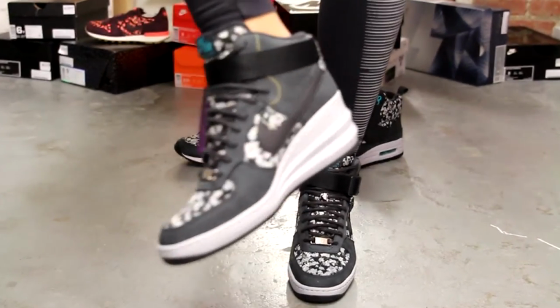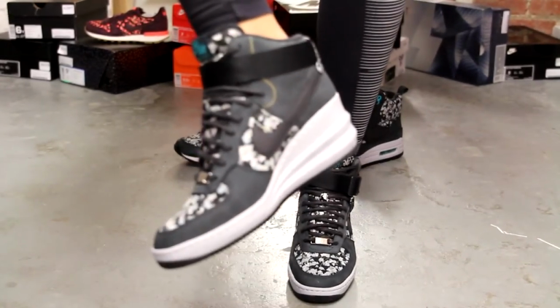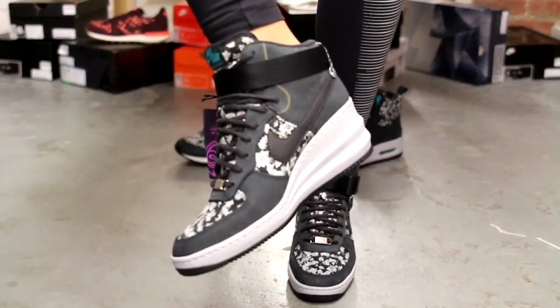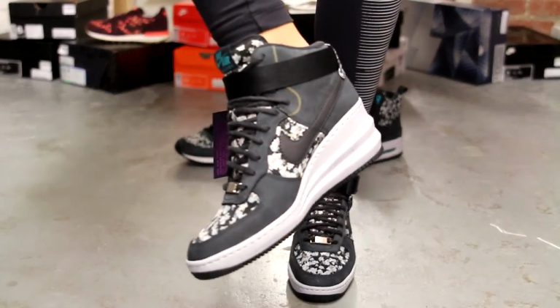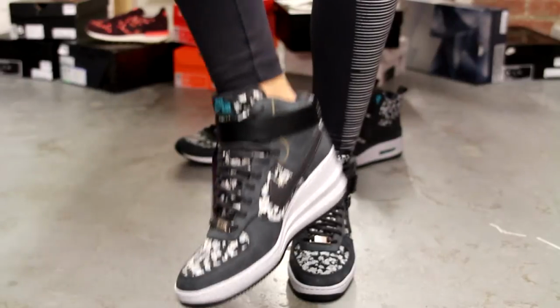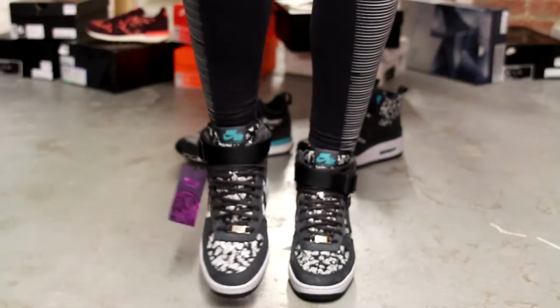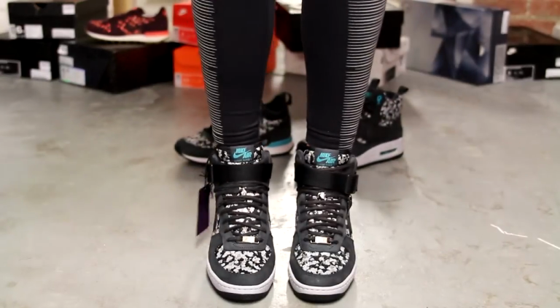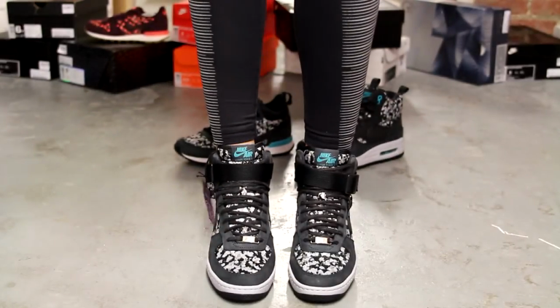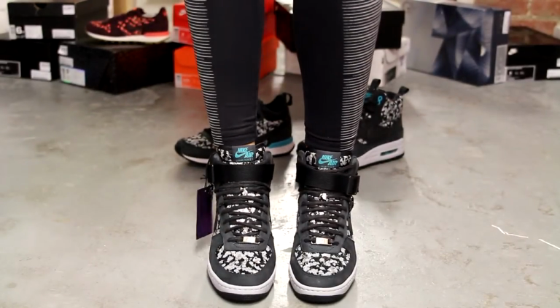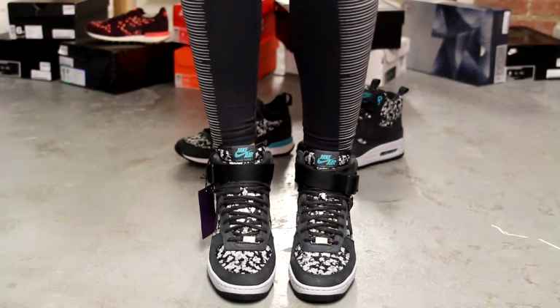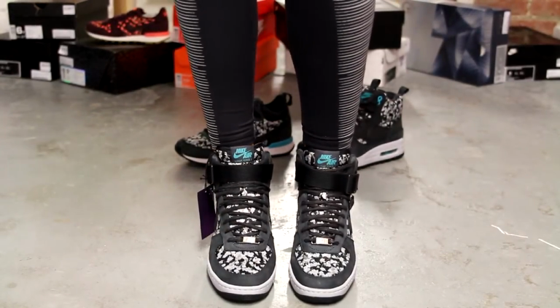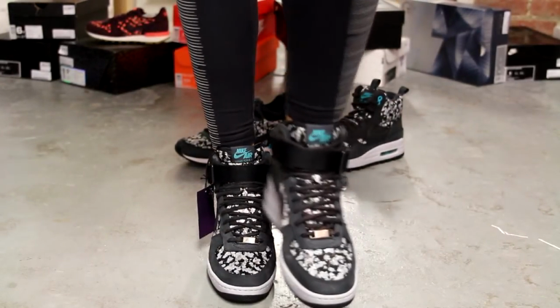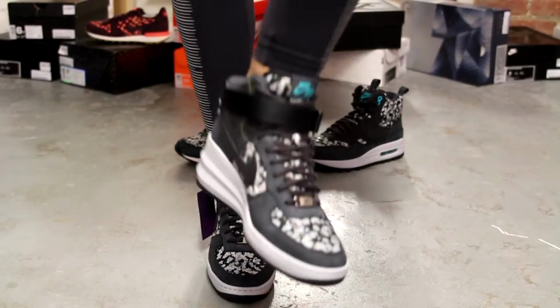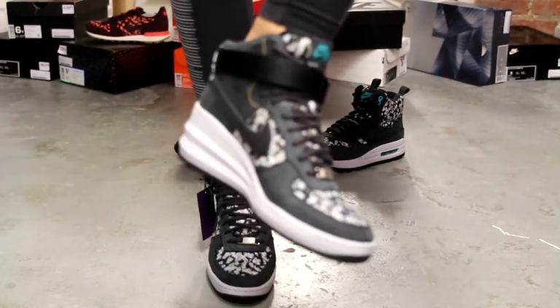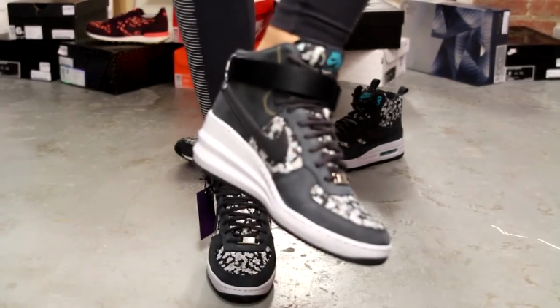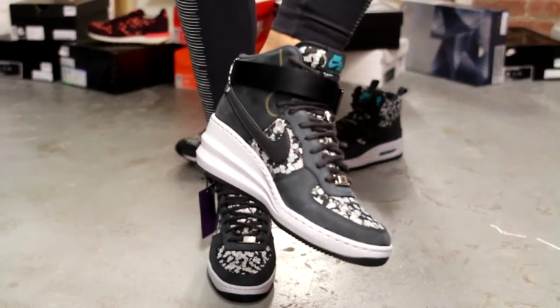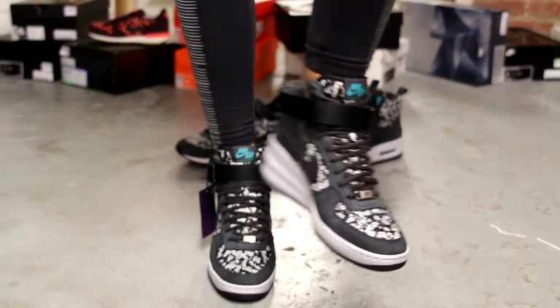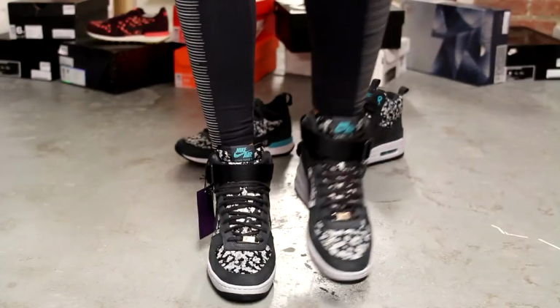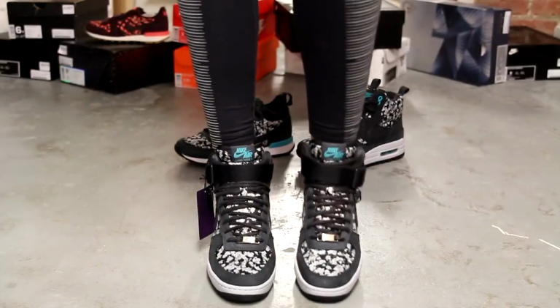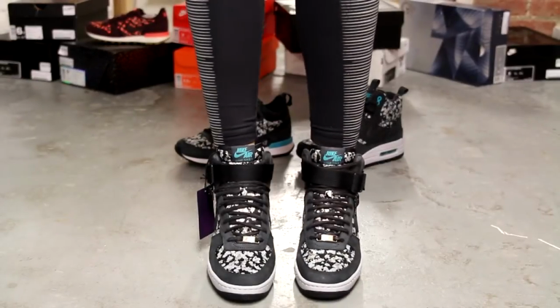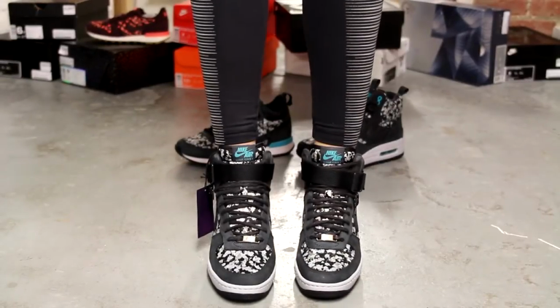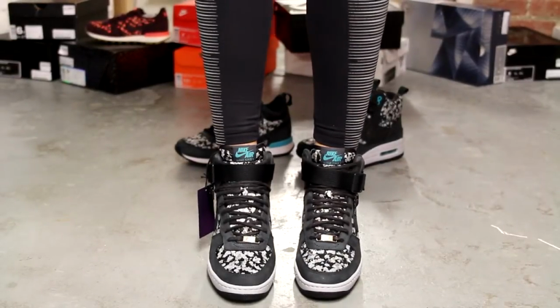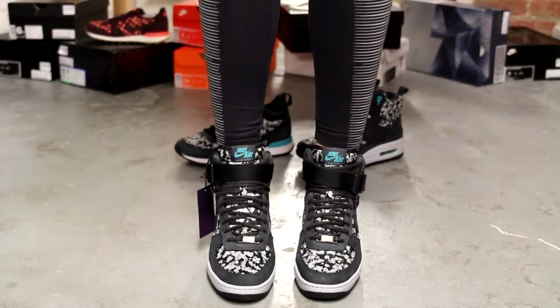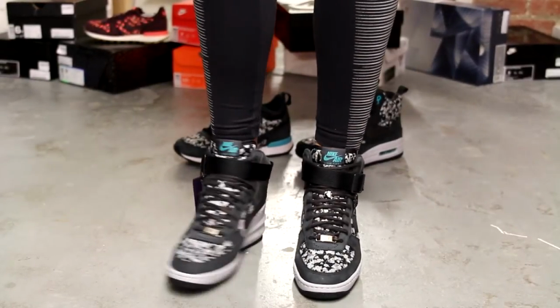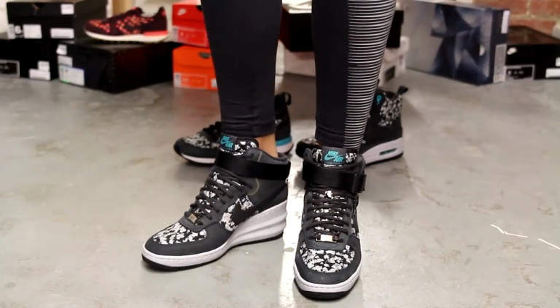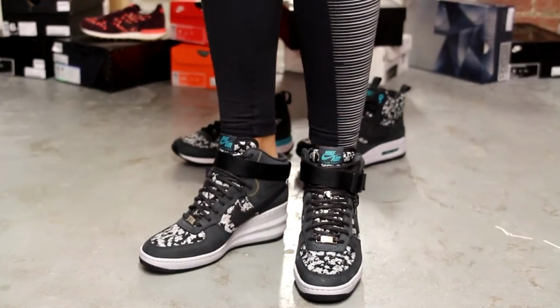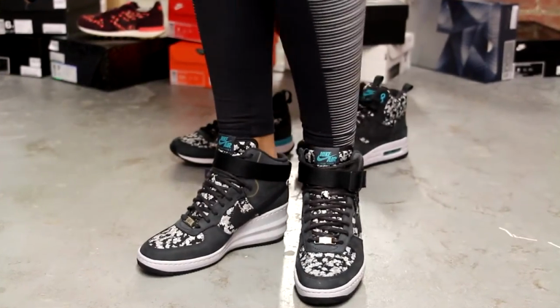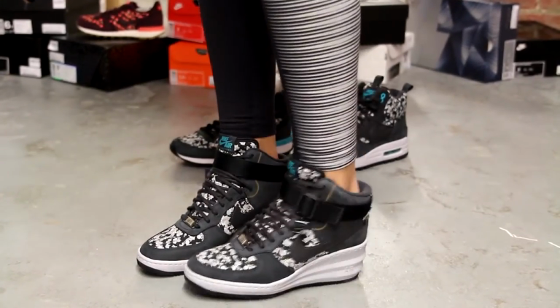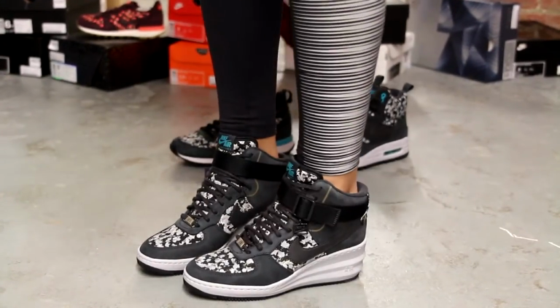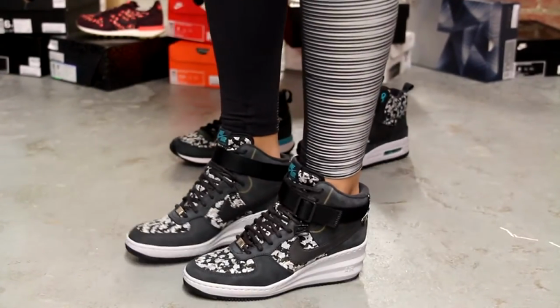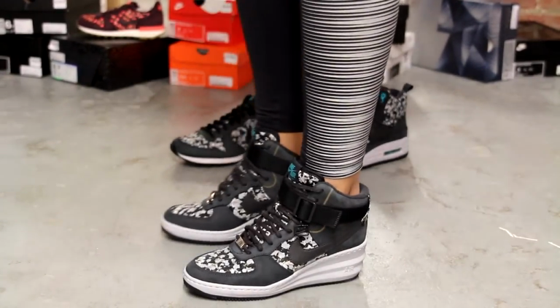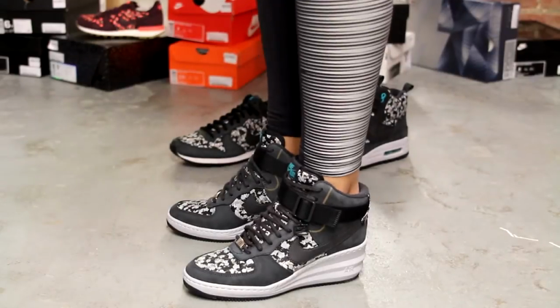Alright guys, so this is what the Air Force One Lunar Sky Highs look like on feet. For more information on how to purchase these shoes, you can contact us at 514-846-8887.